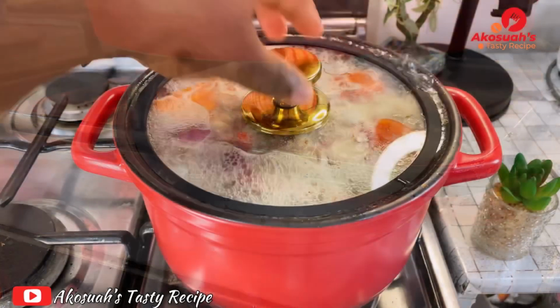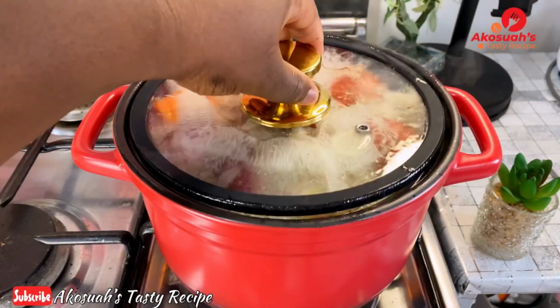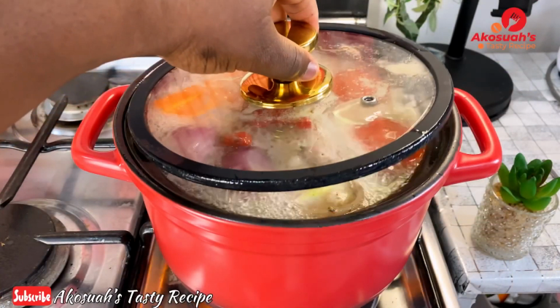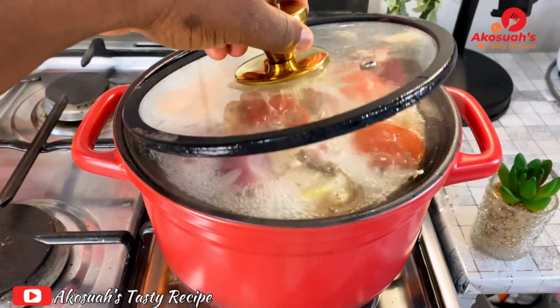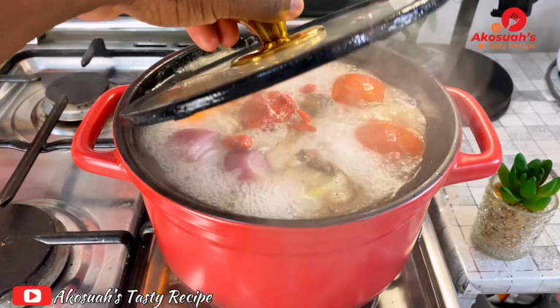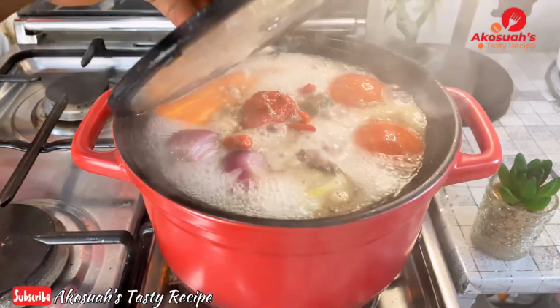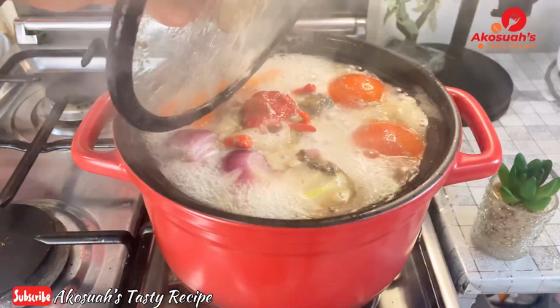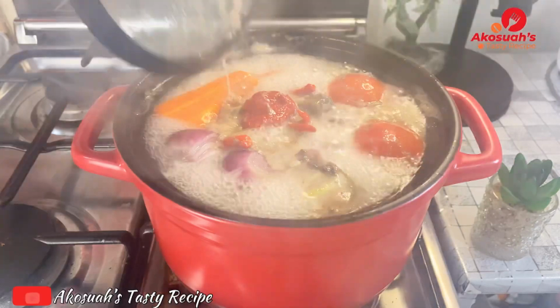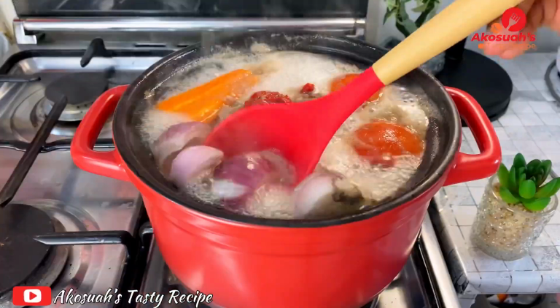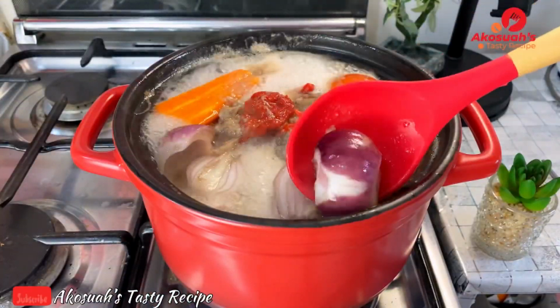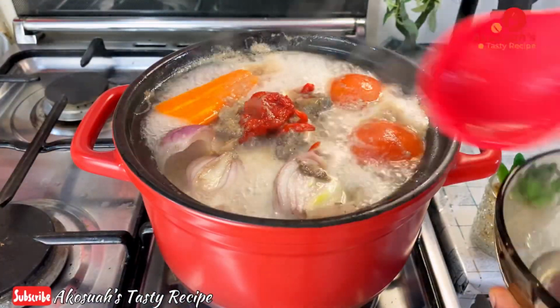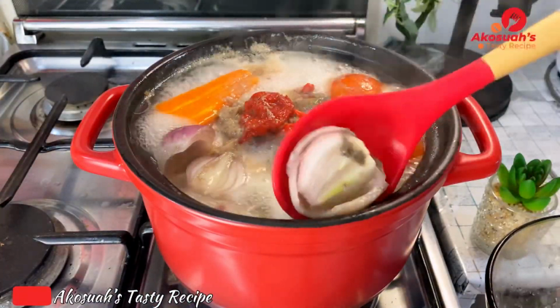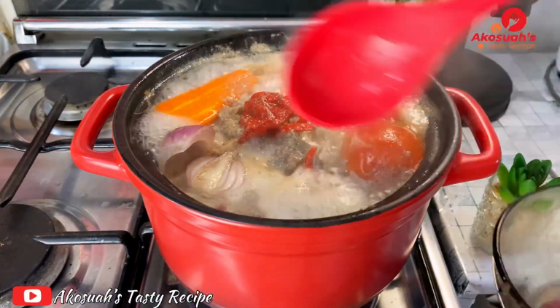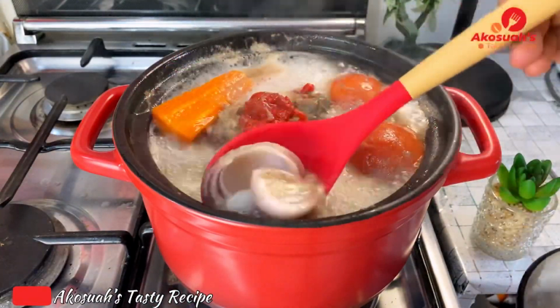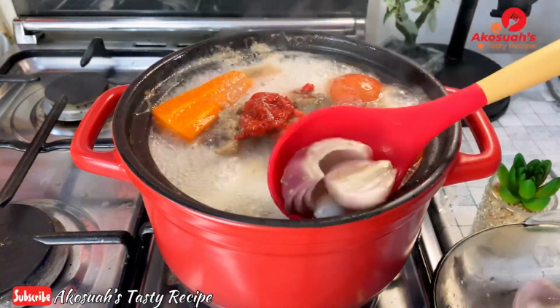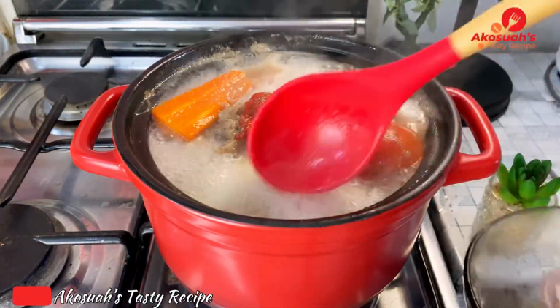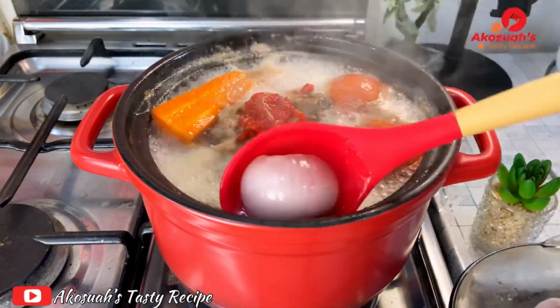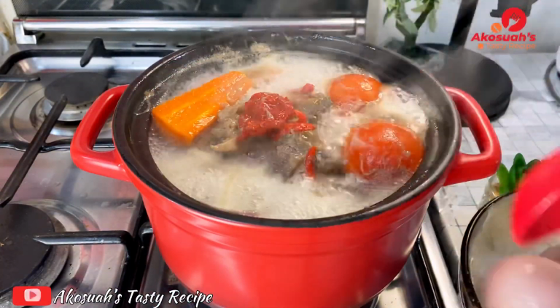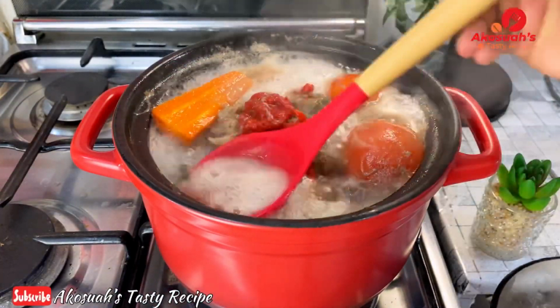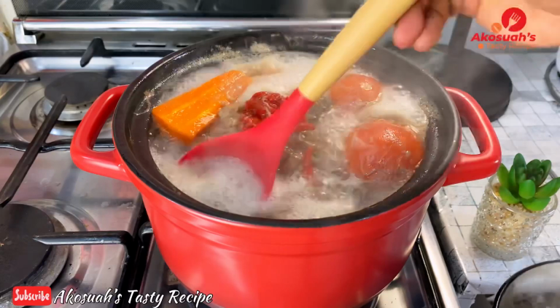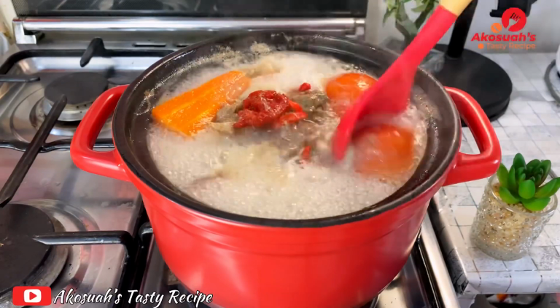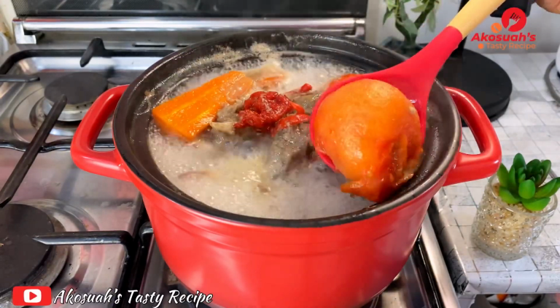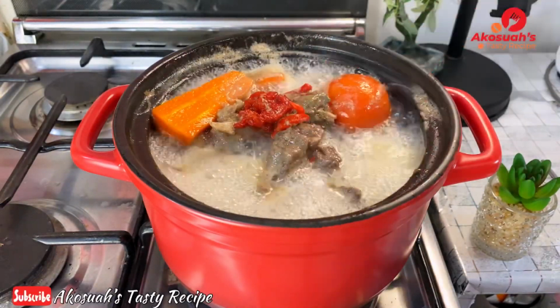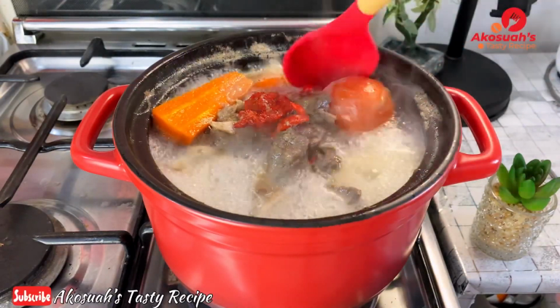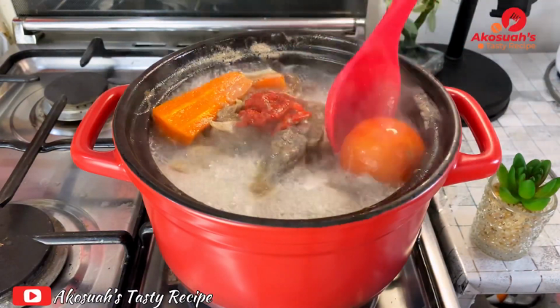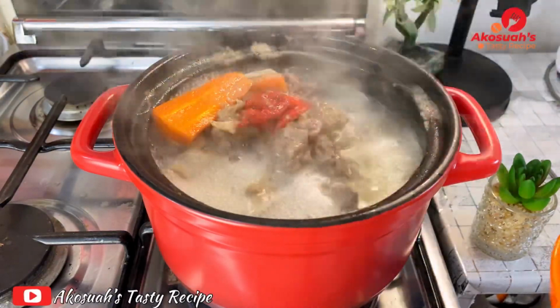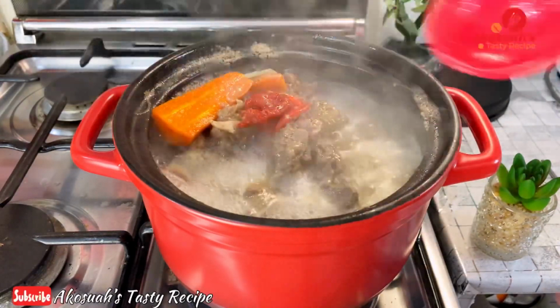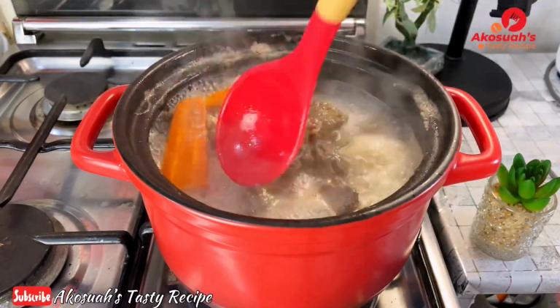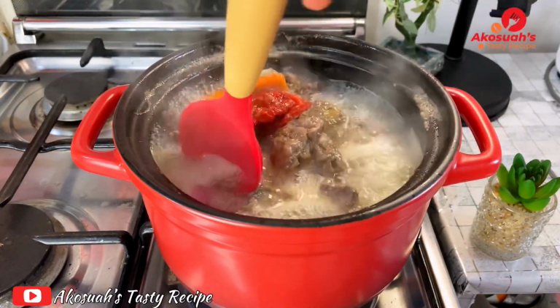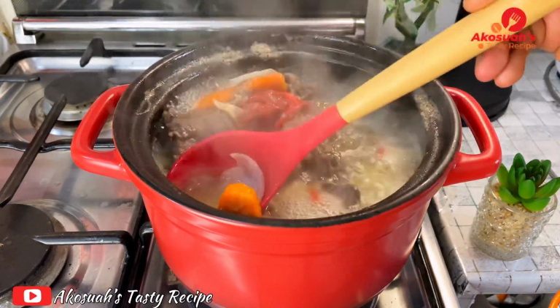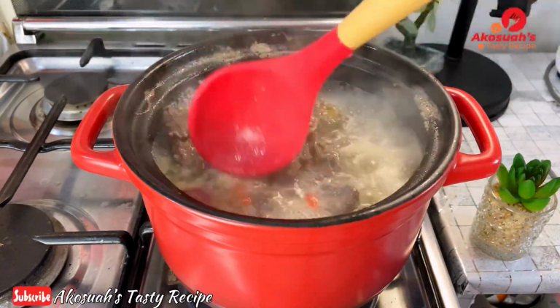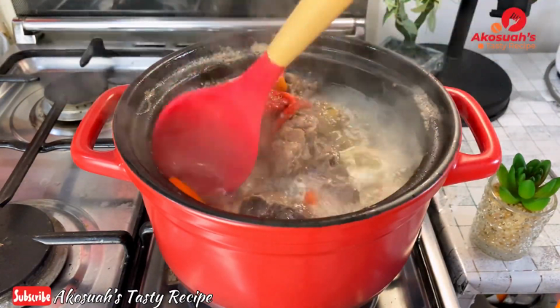Okay, so the 10 minutes is up. I'll go ahead and remove the onions, chilies, tomatoes, and carrots, and I'm just going to have them blended. But the first thing I'm going to blend is the boiled onions — I'll blend them separately from the tomatoes.